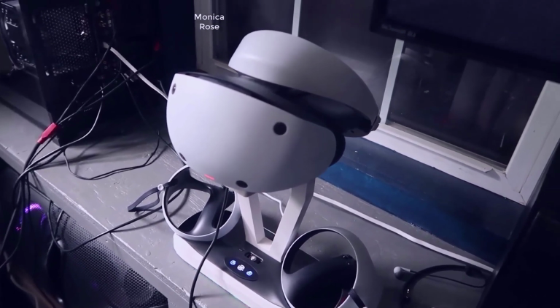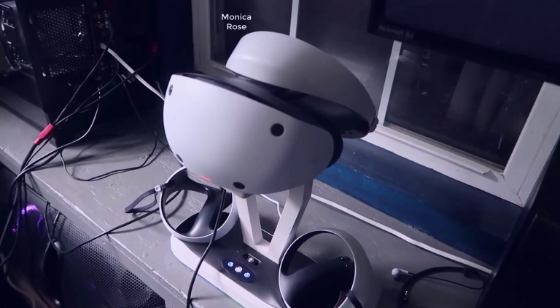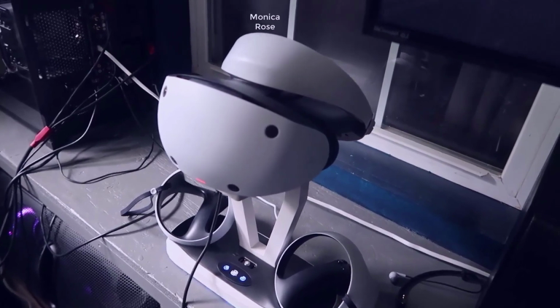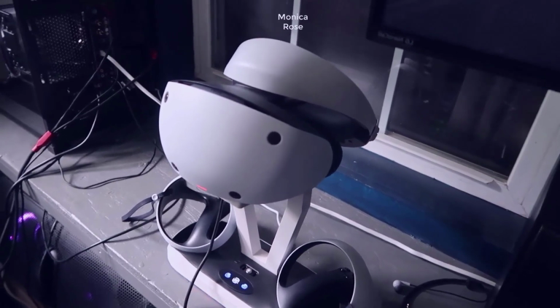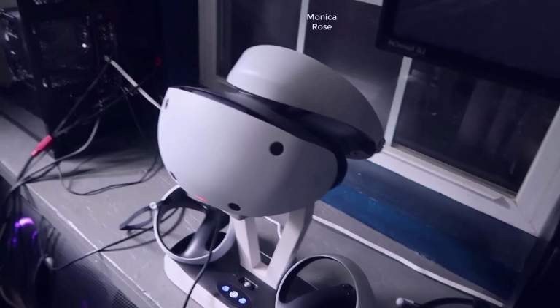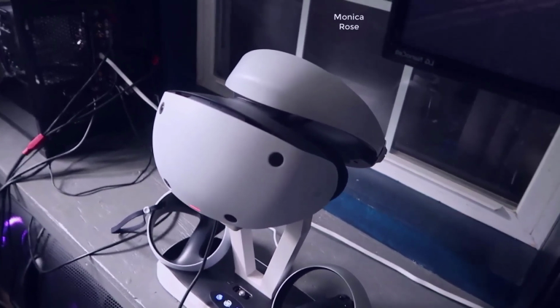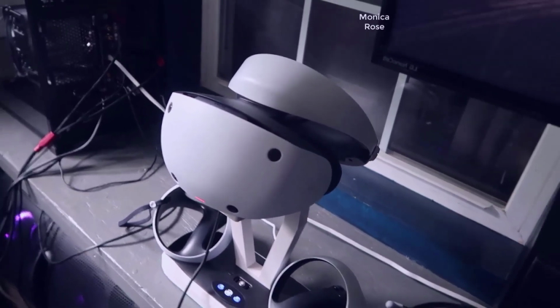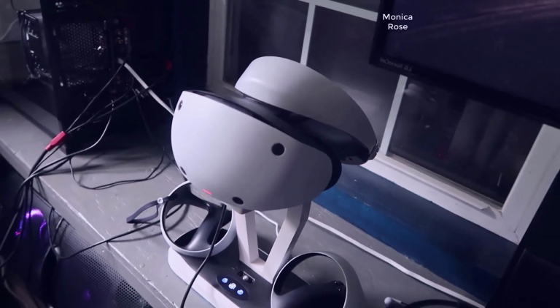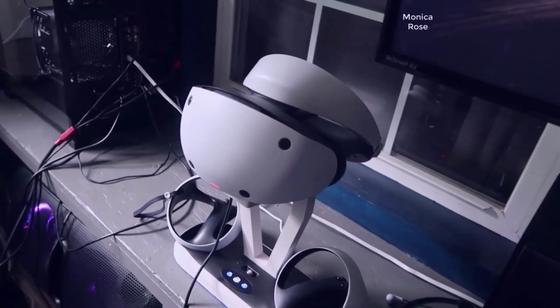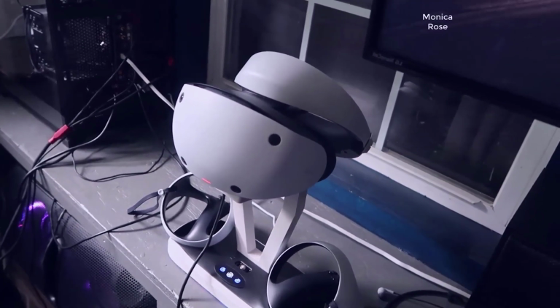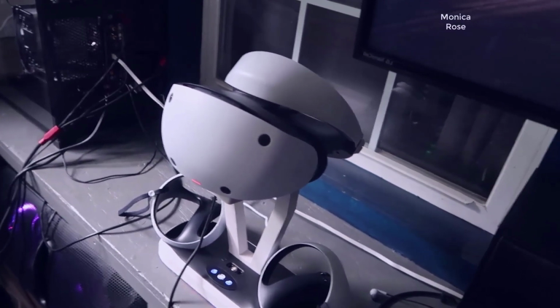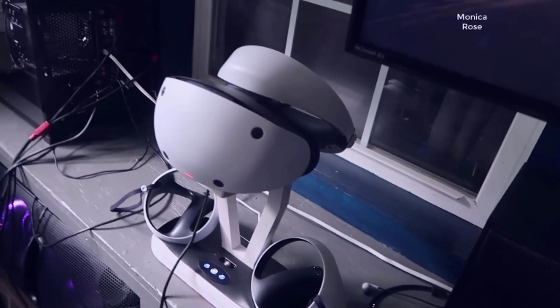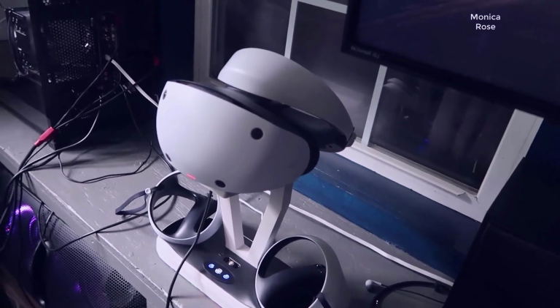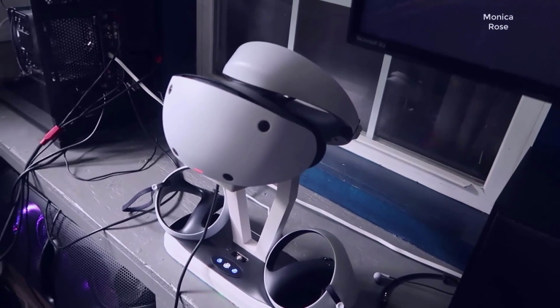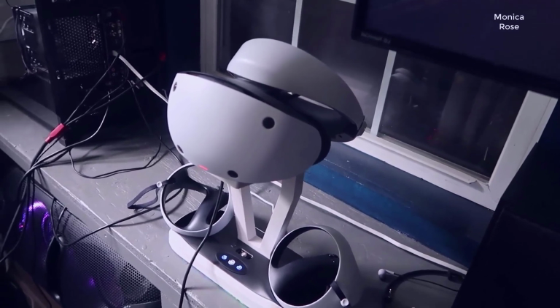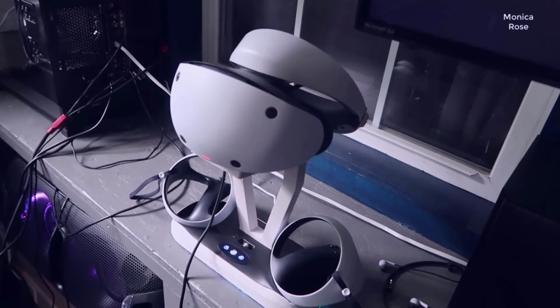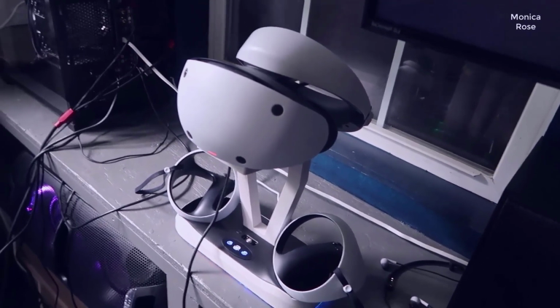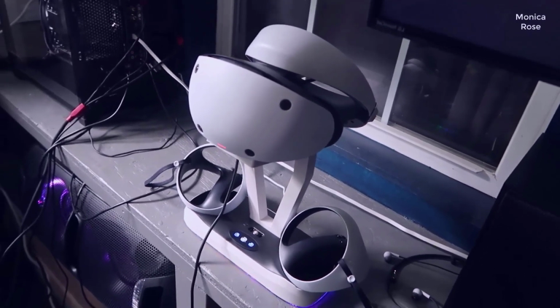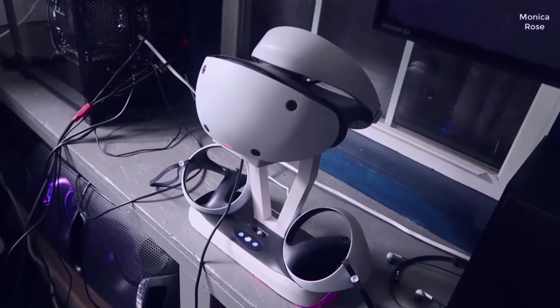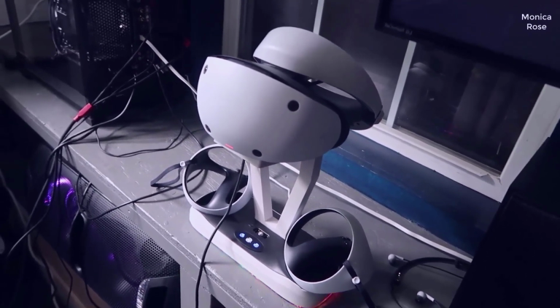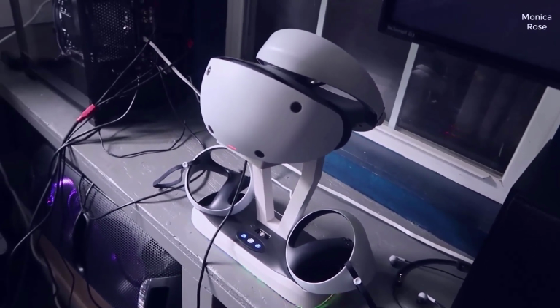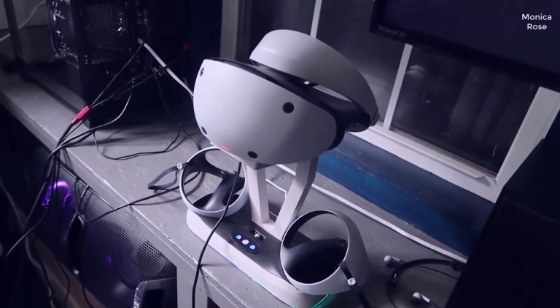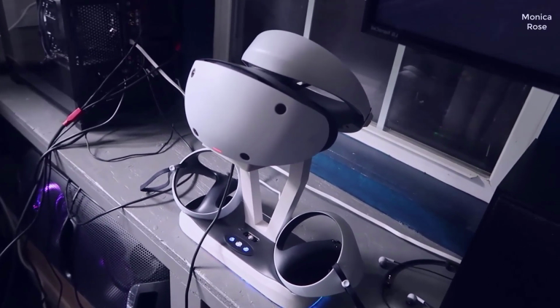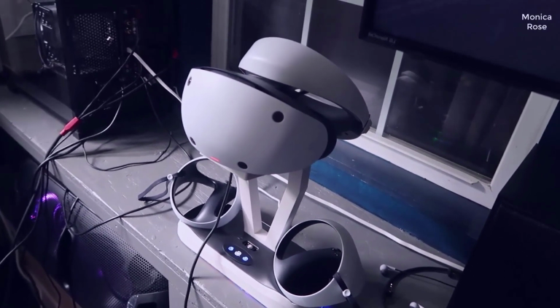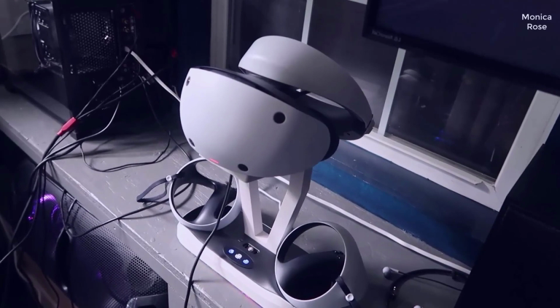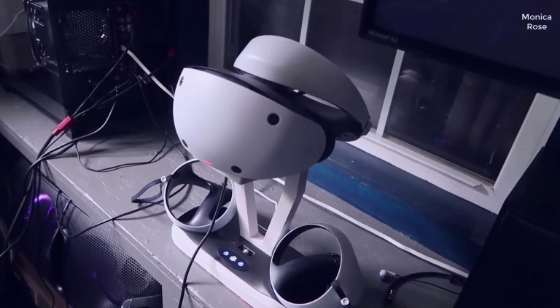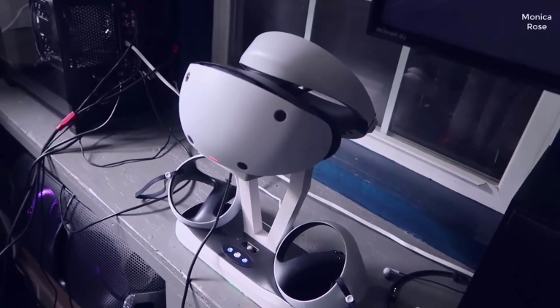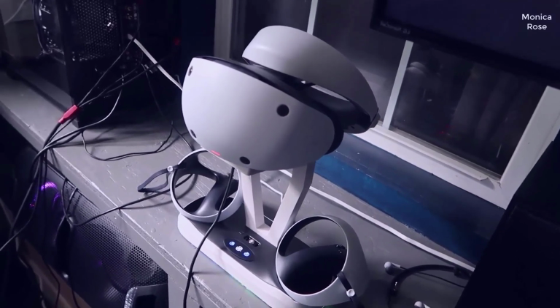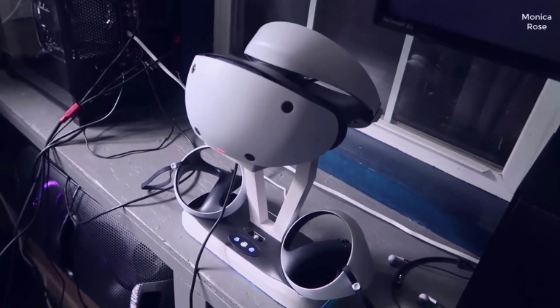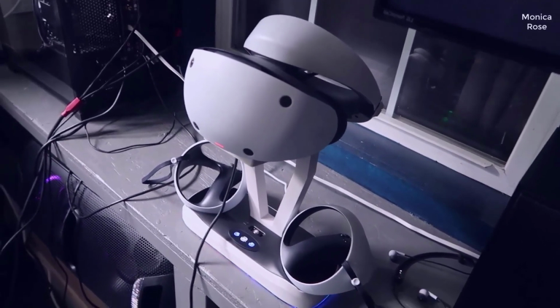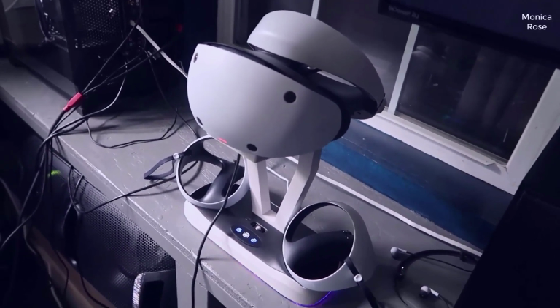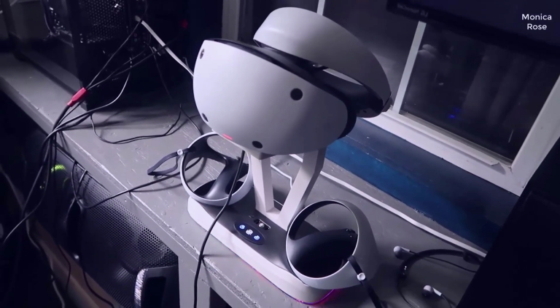What I wanted to do in this video is just kind of walk you through some of the components that this came with. I'll compare this to one of the original VR headsets that came out, and then I'll actually do a demo just to give you some idea of what to expect.